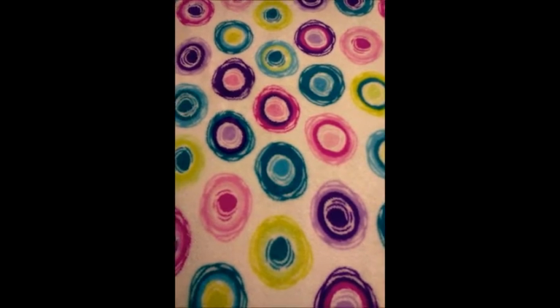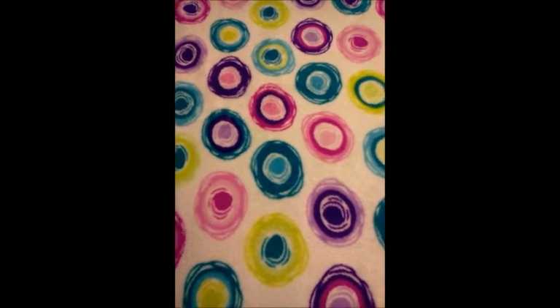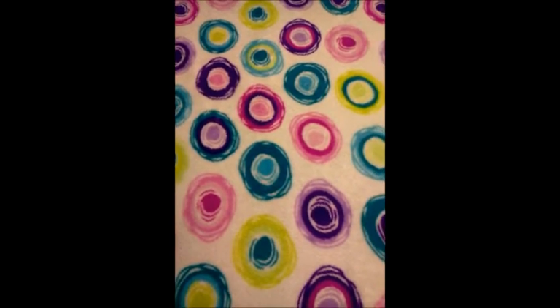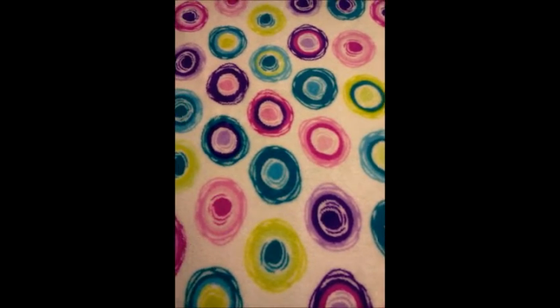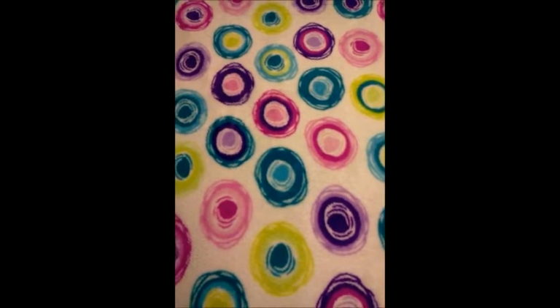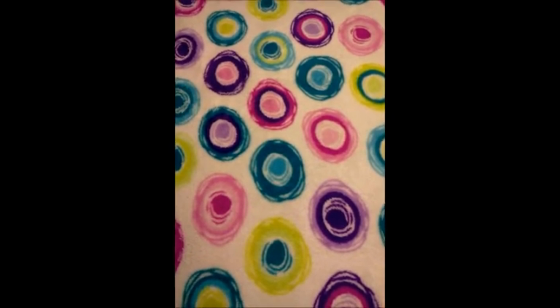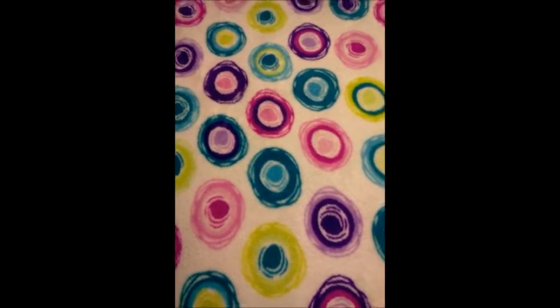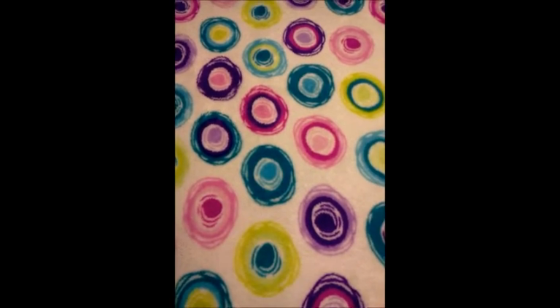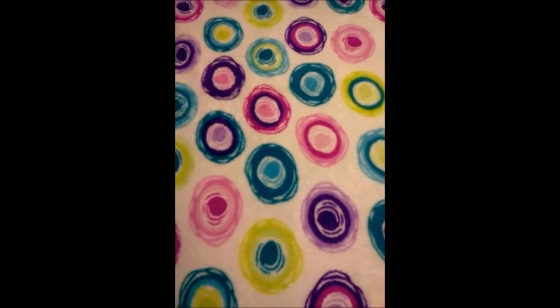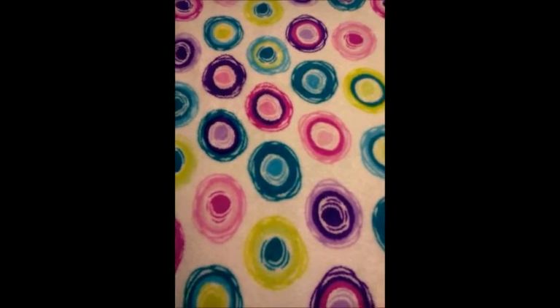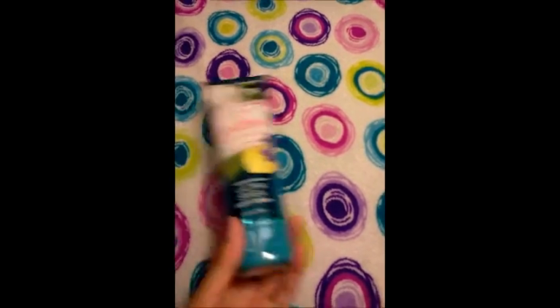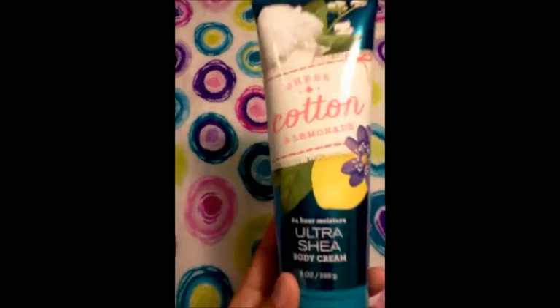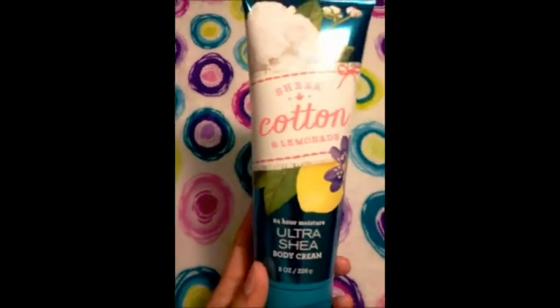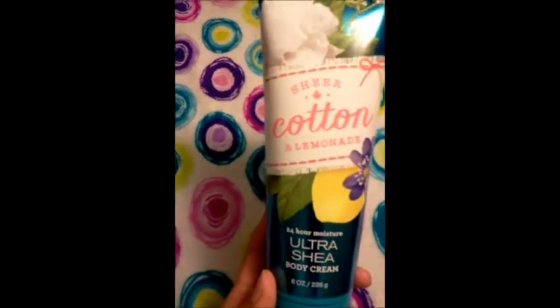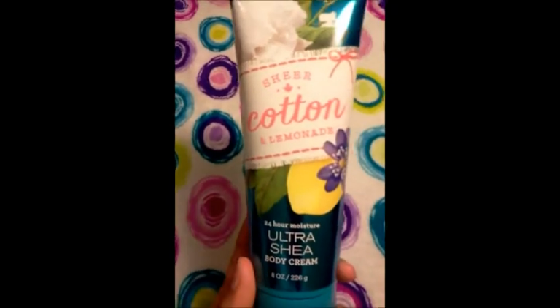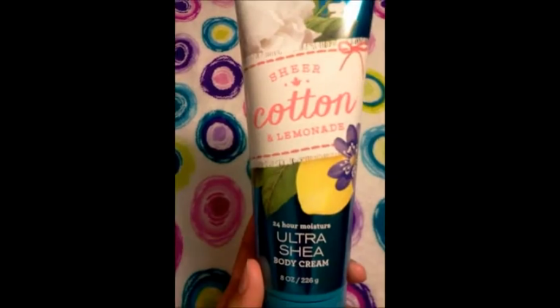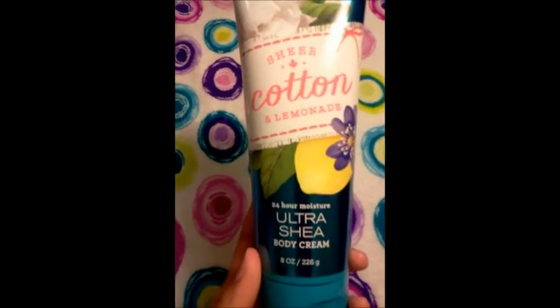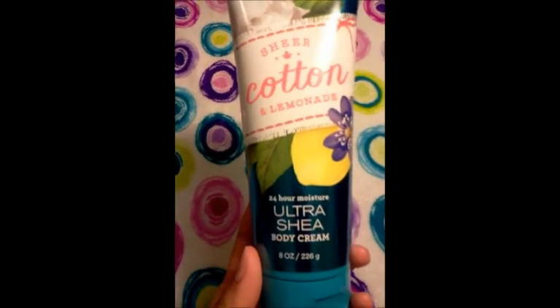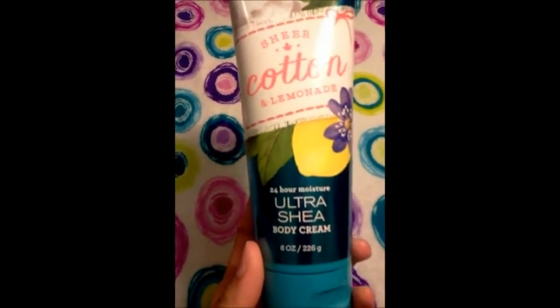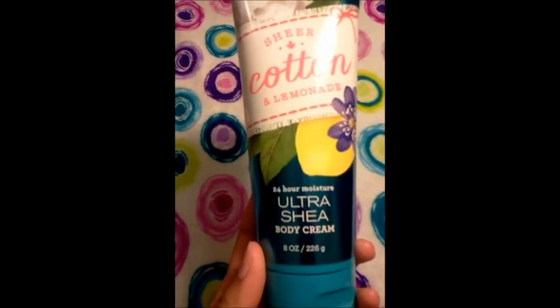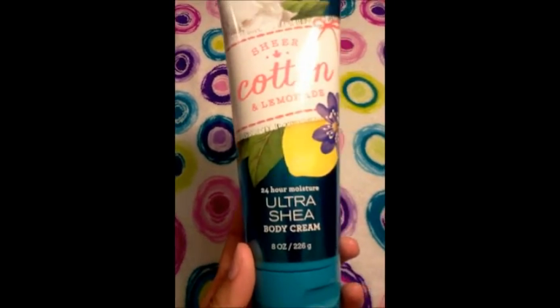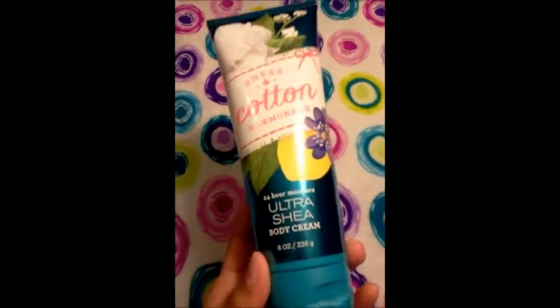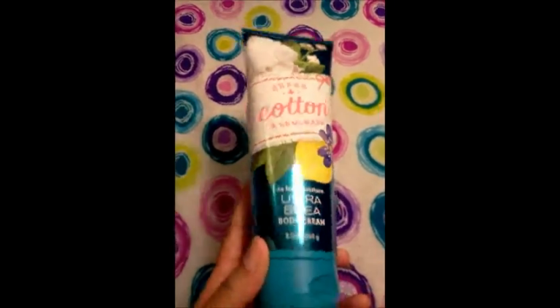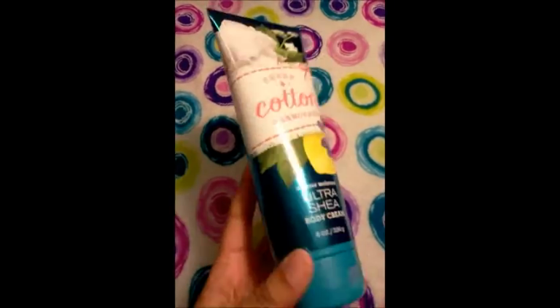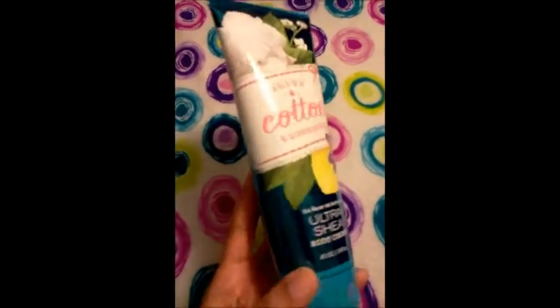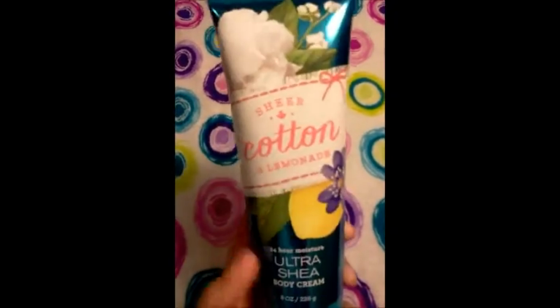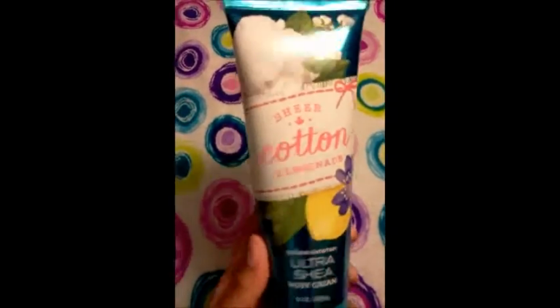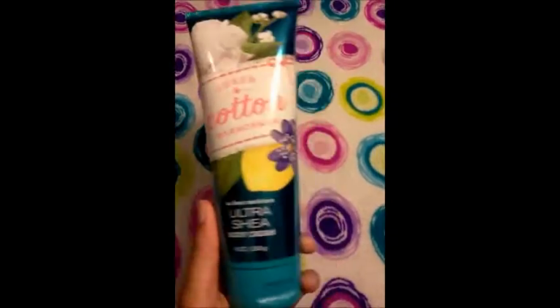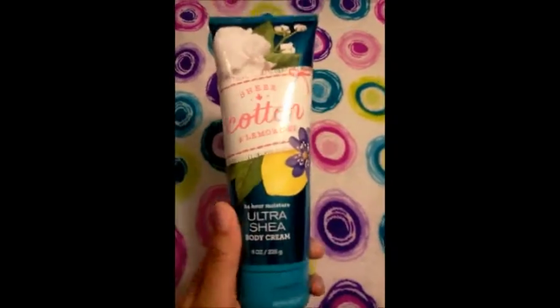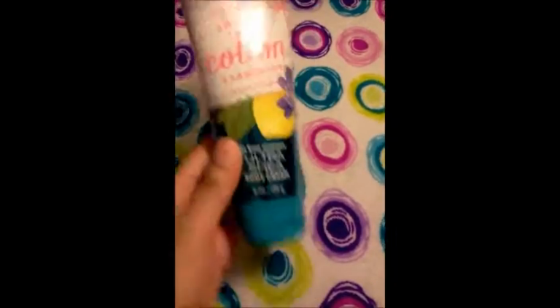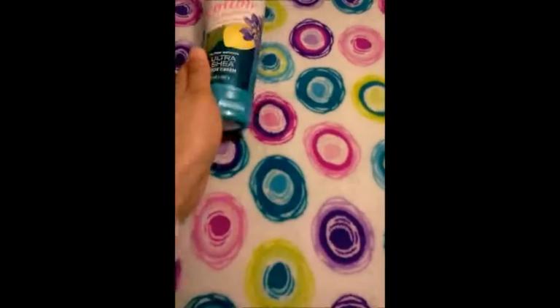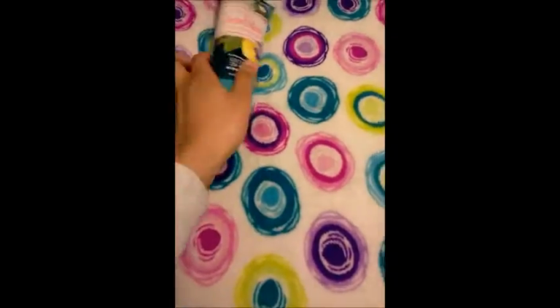They marked some things down and I'm really happy about it because they were 50% off. So I got the Sheer Cotton and Lemonade Ultra Shea Body Cream. This one is a pretty fresh scent. It smells really good. I like this one.